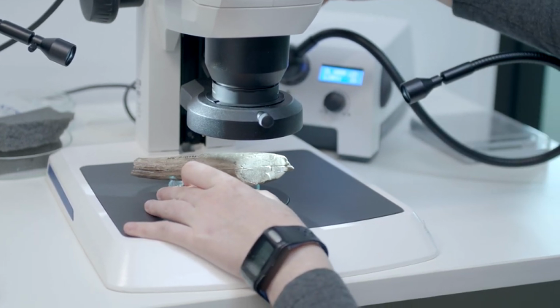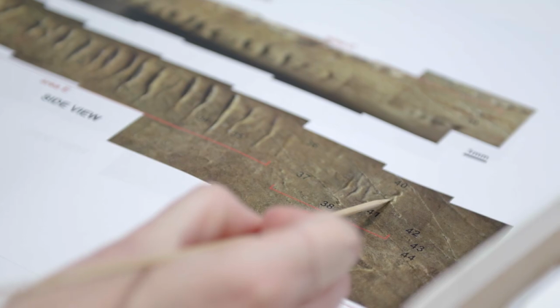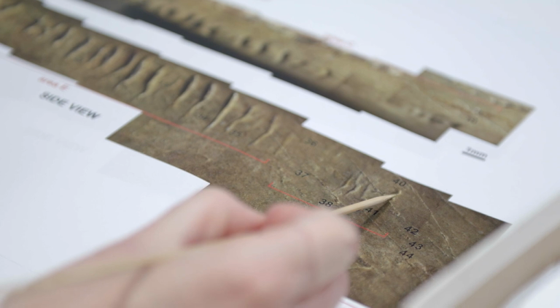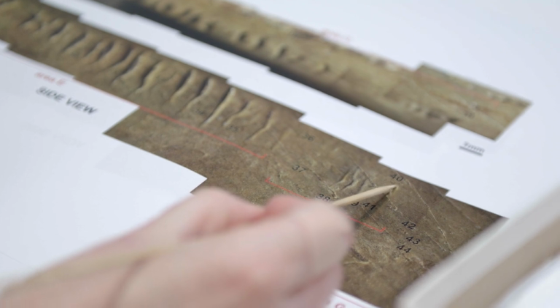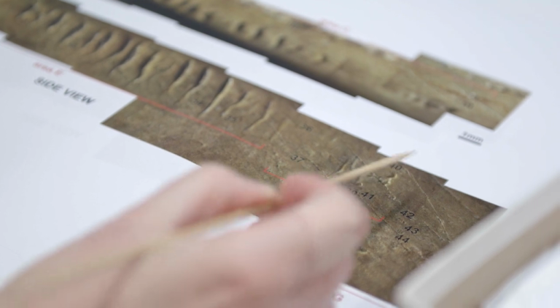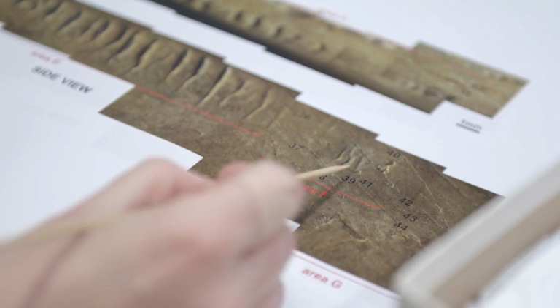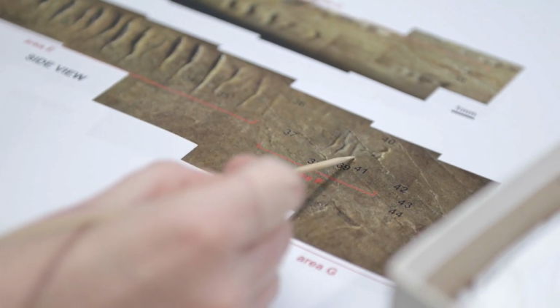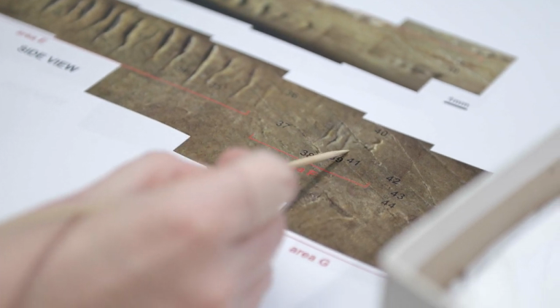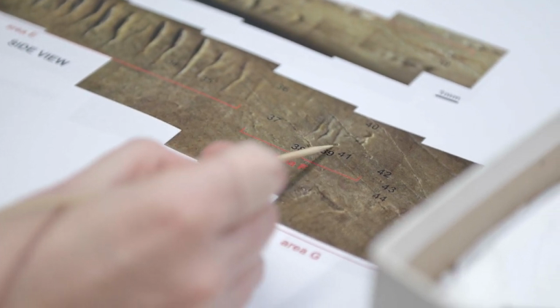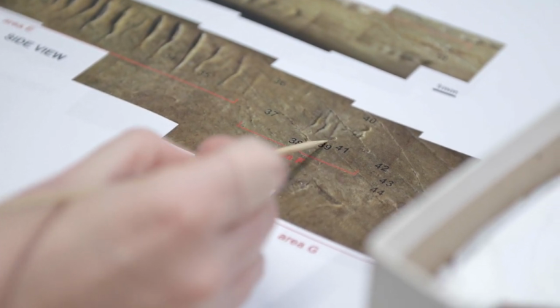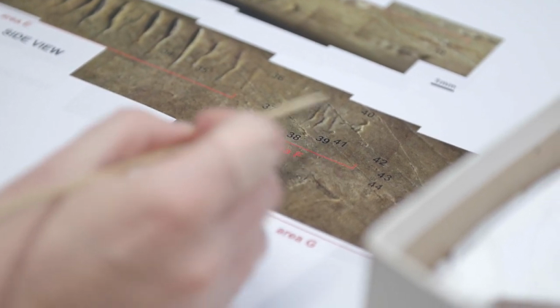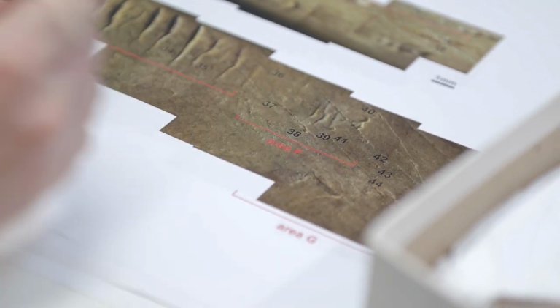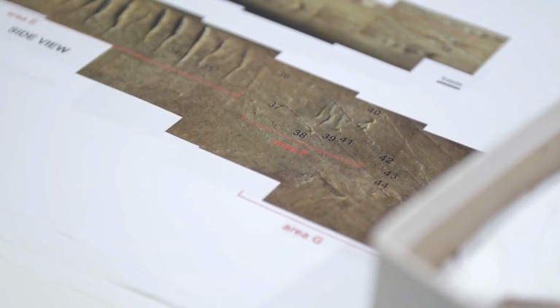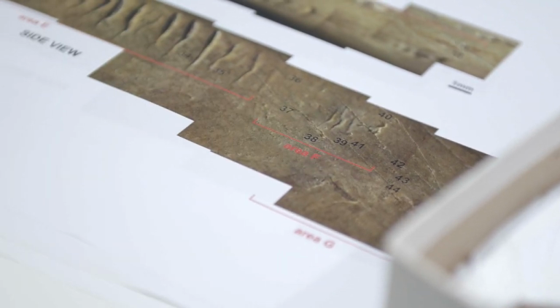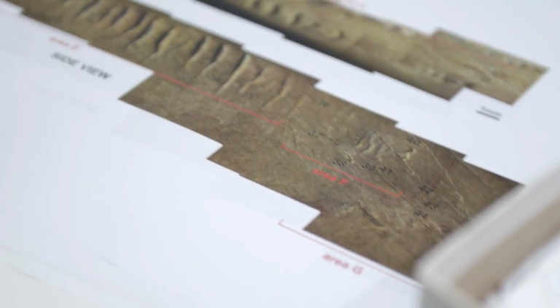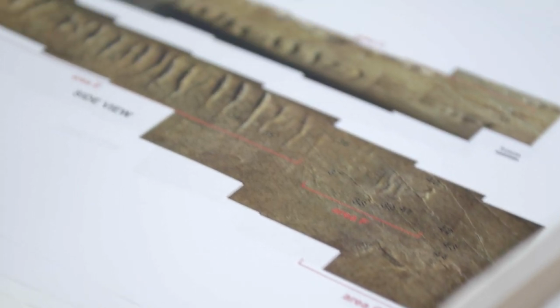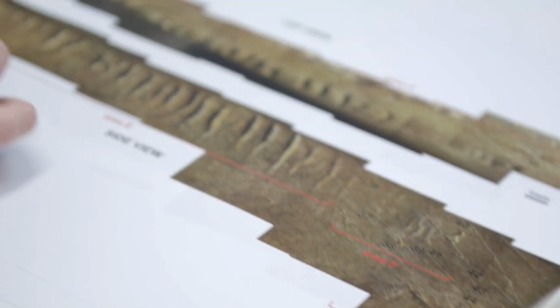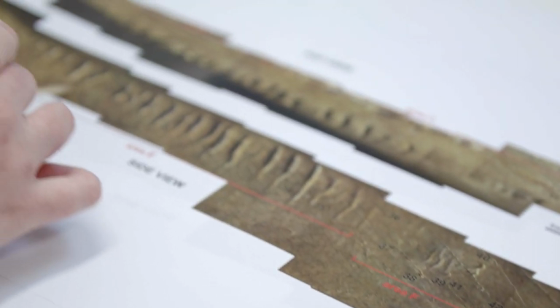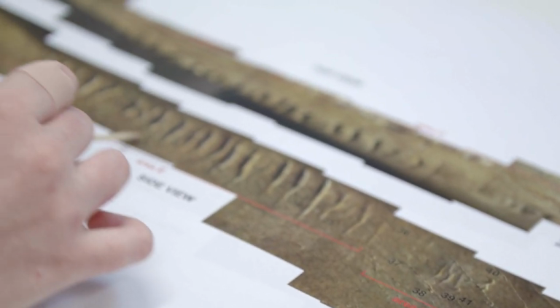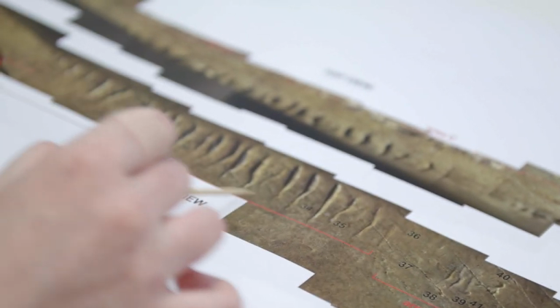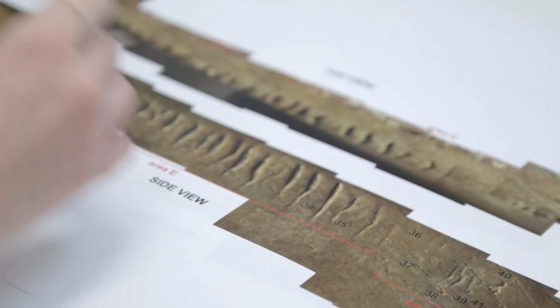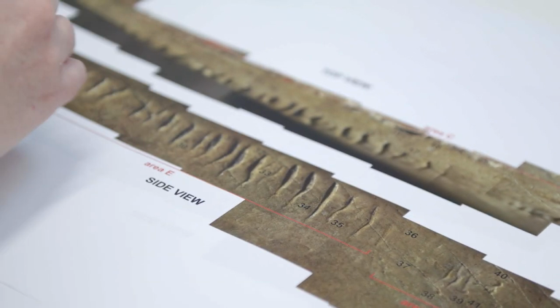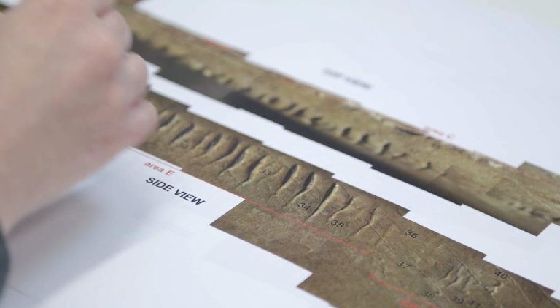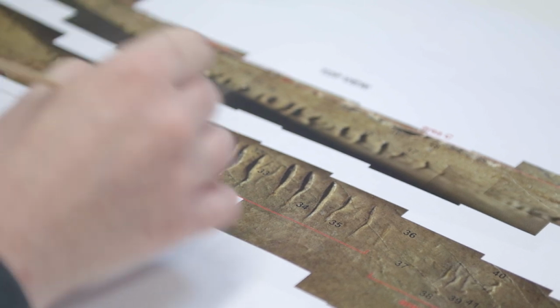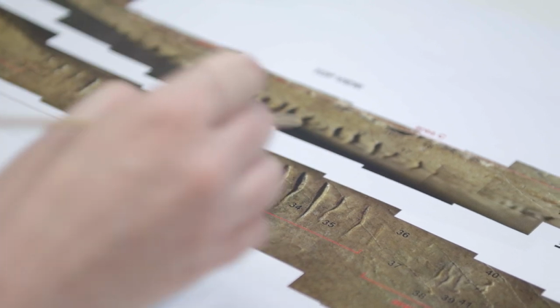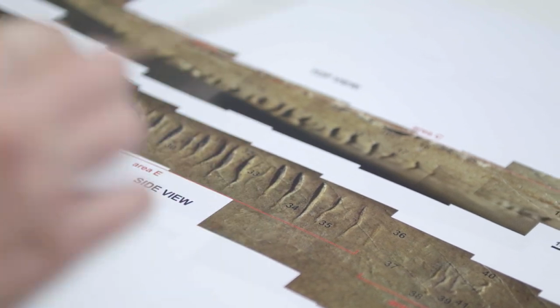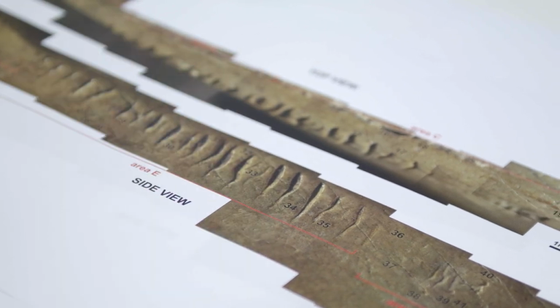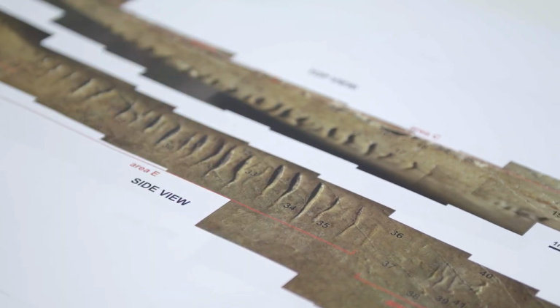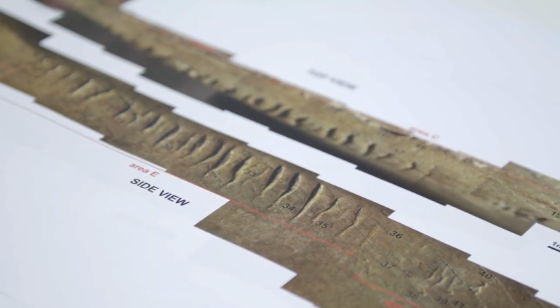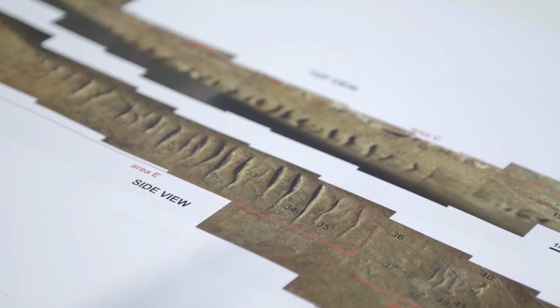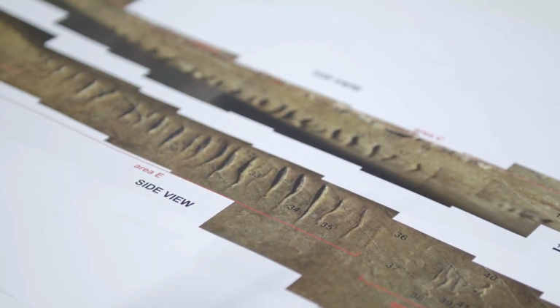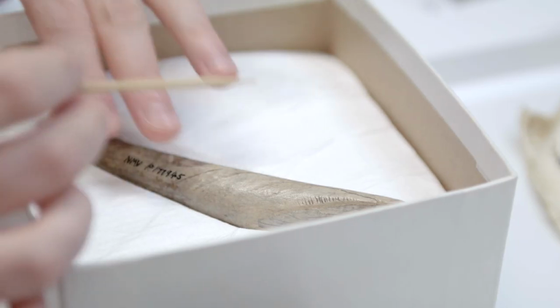So when we did look at it, we ruled out stone tools very quickly. It didn't look like stone tool cut marks up close — they looked like they were made by other teeth.